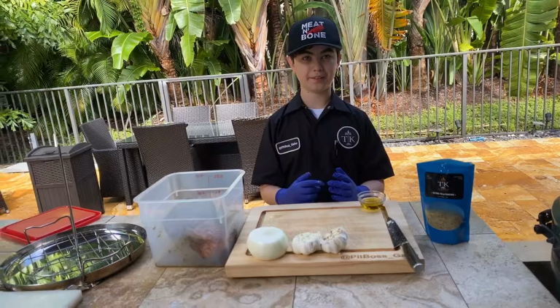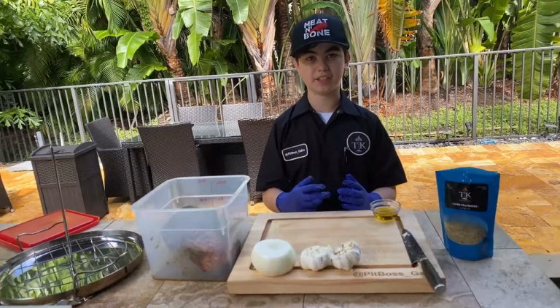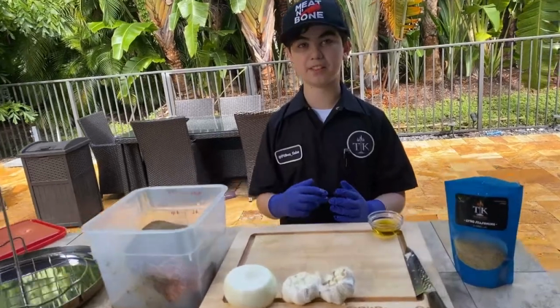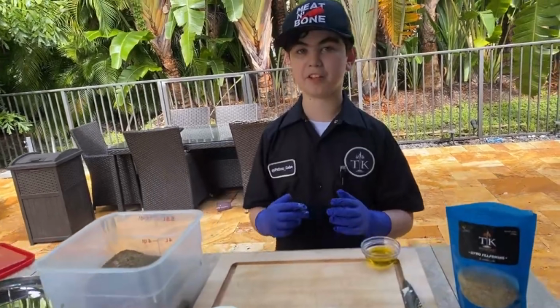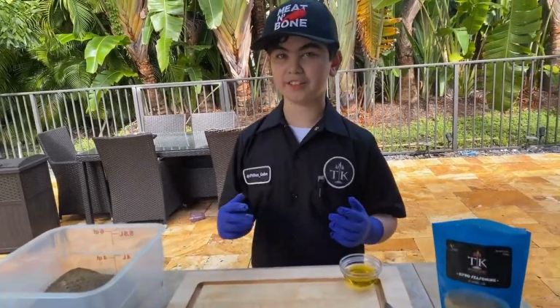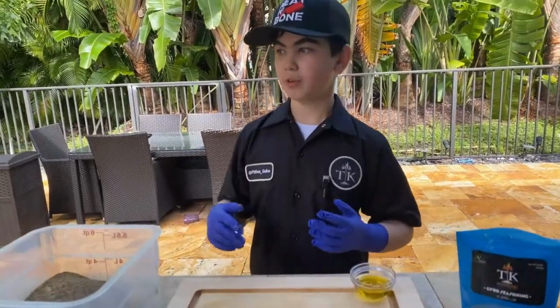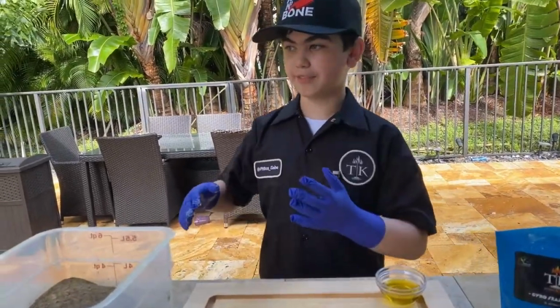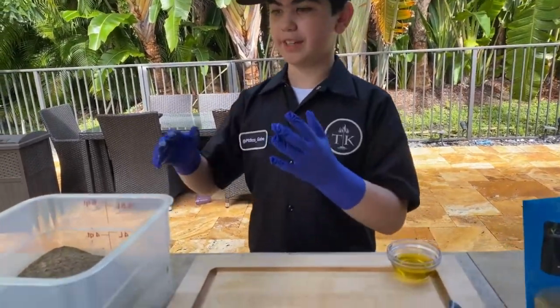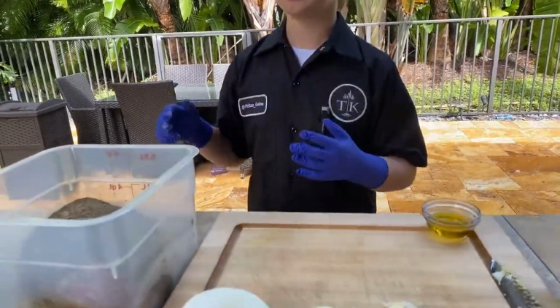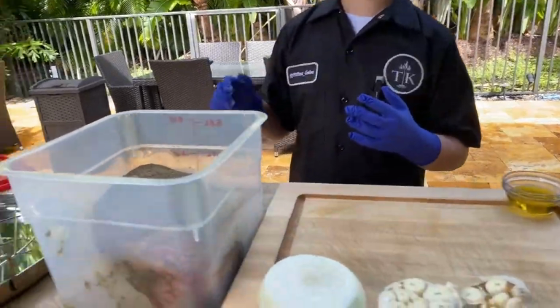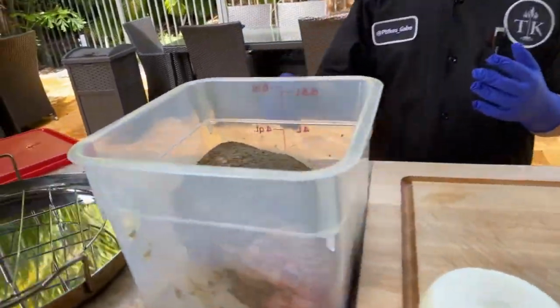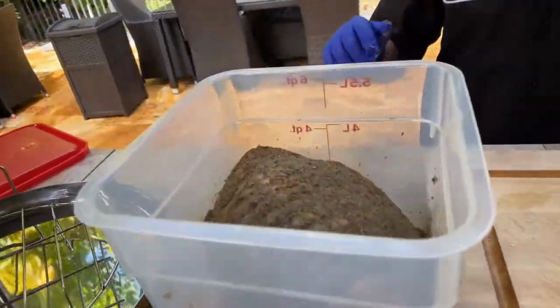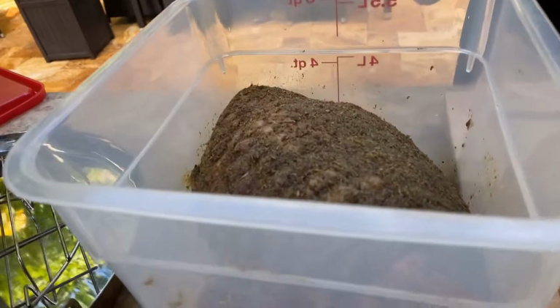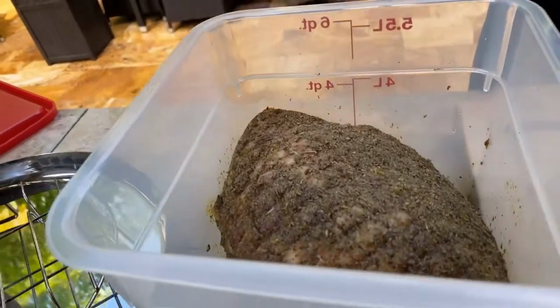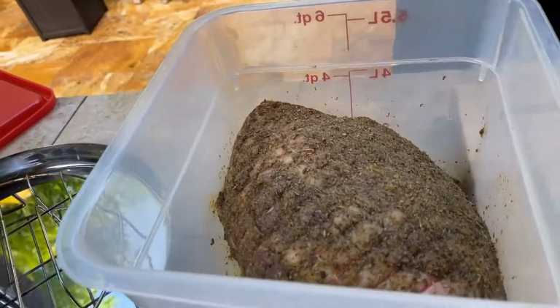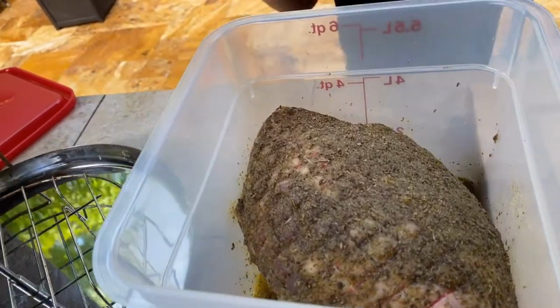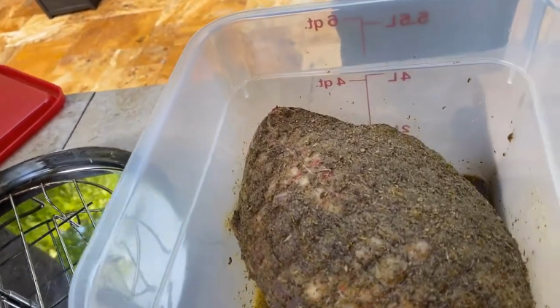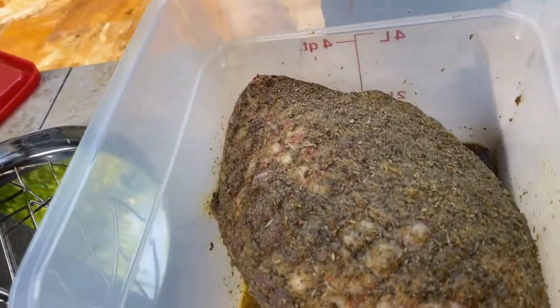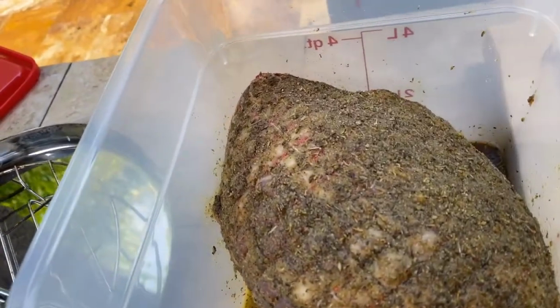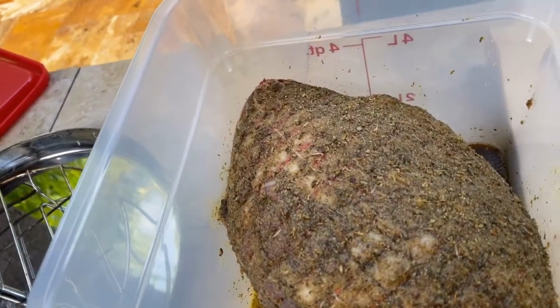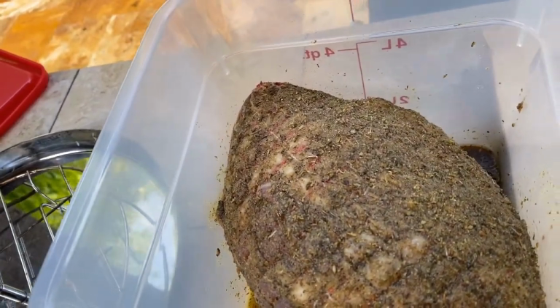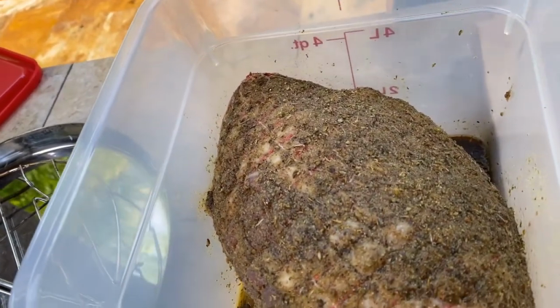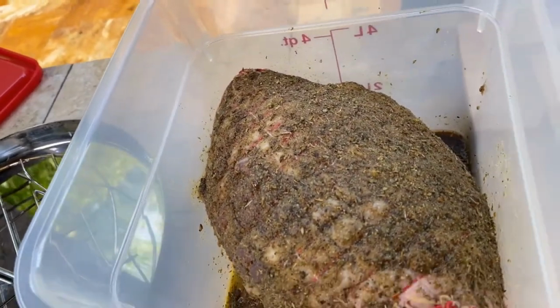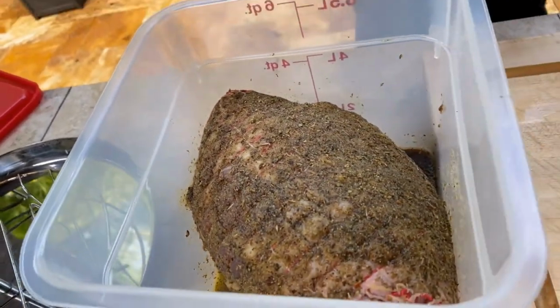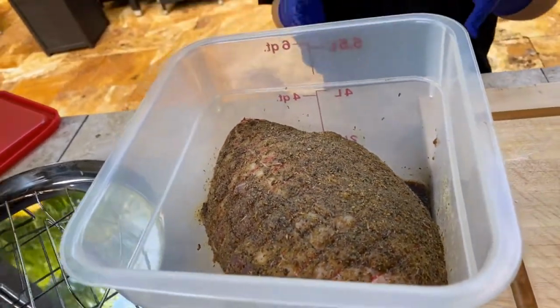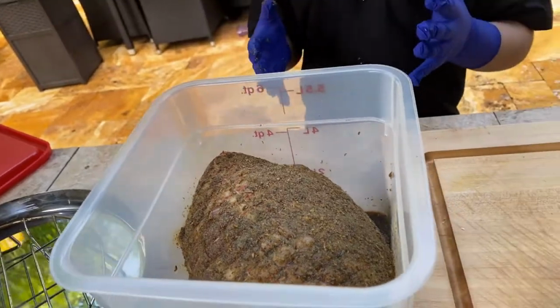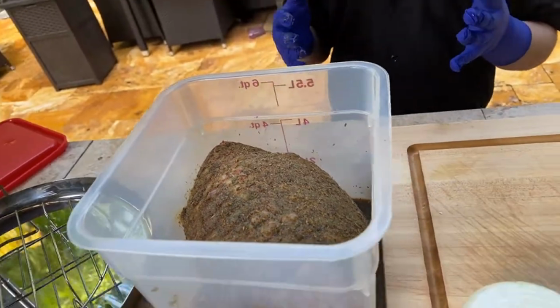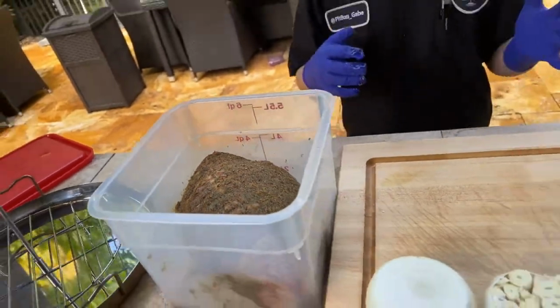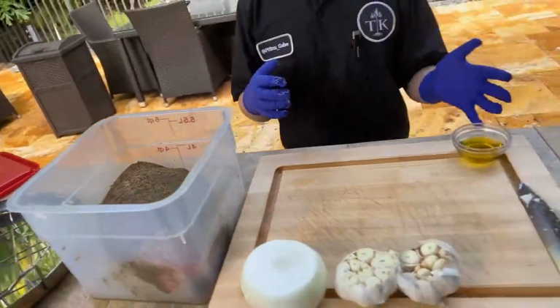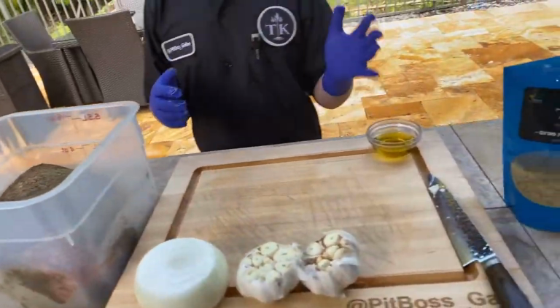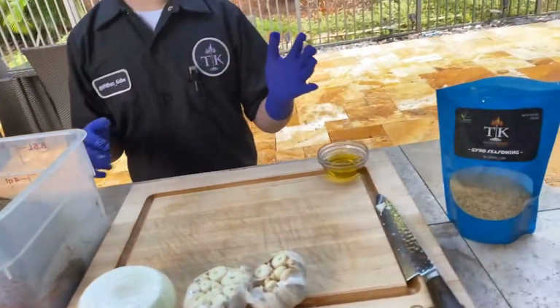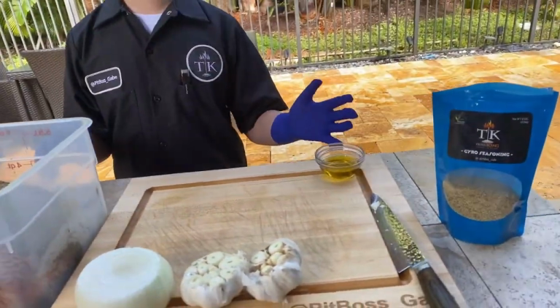What's up? Pit Boss Gabe here. Today we have a six-pound leg of lamb. You're supposed to put 1.5 tablespoons per pound of my Euro seasoning for the lamb, and I coated it with olive oil.